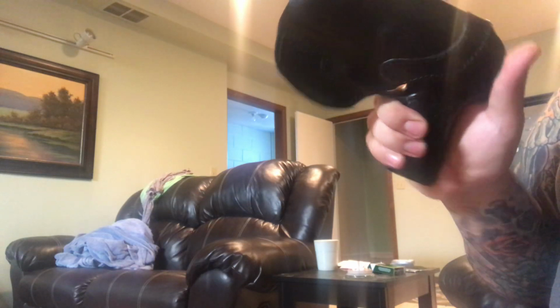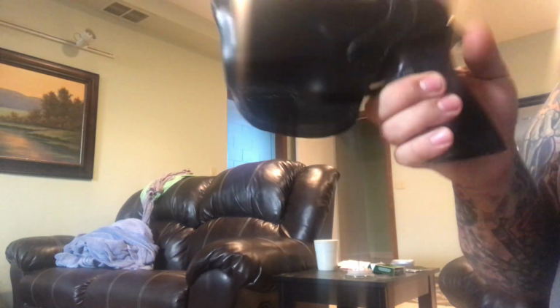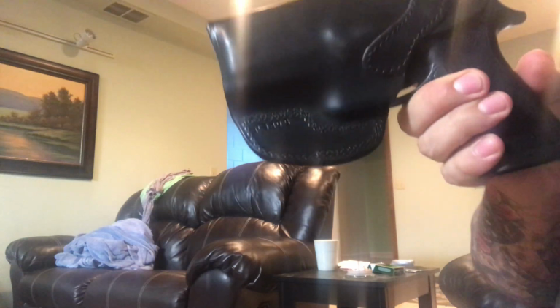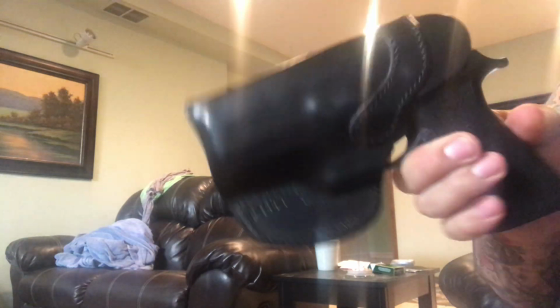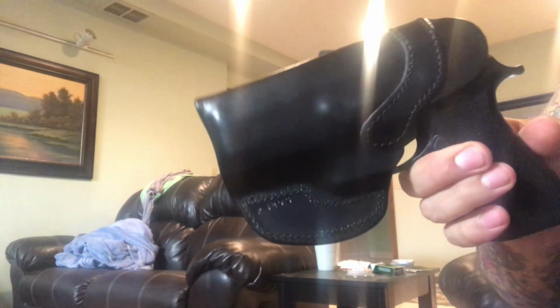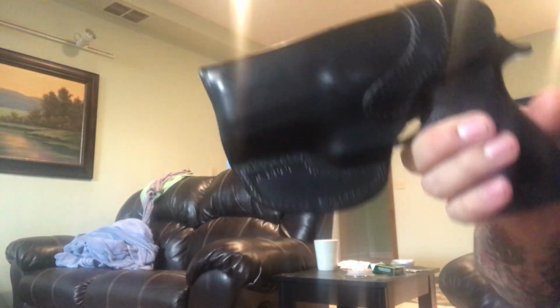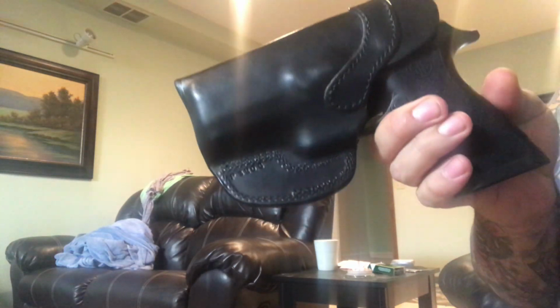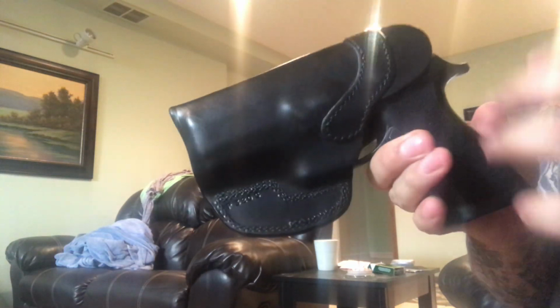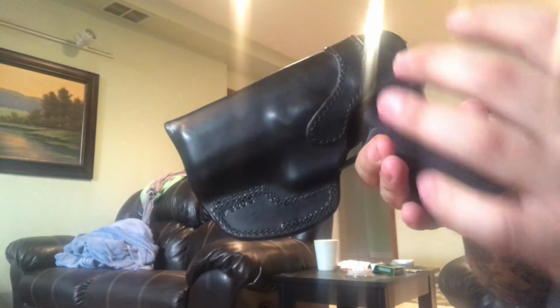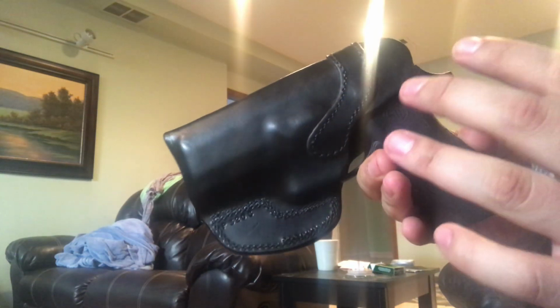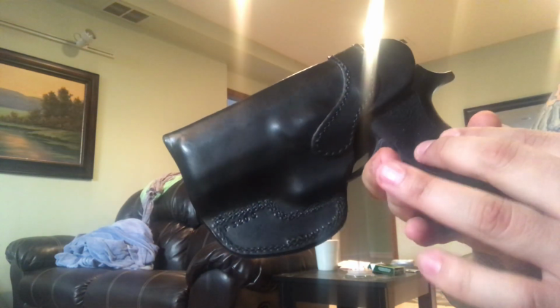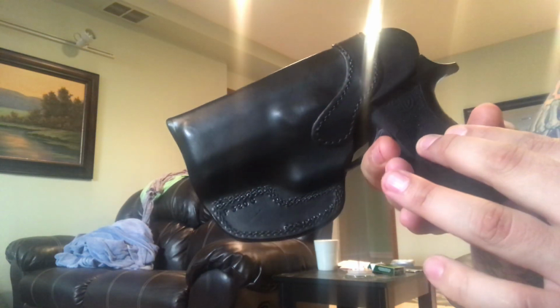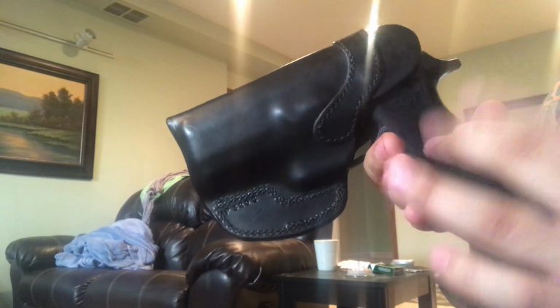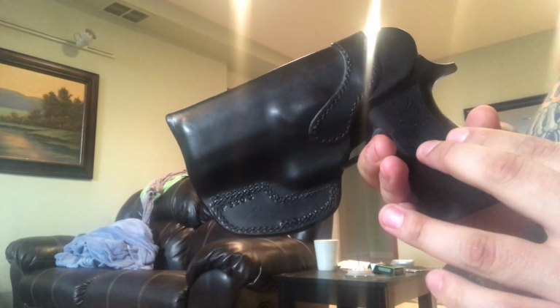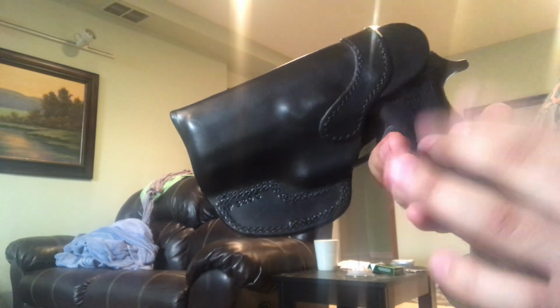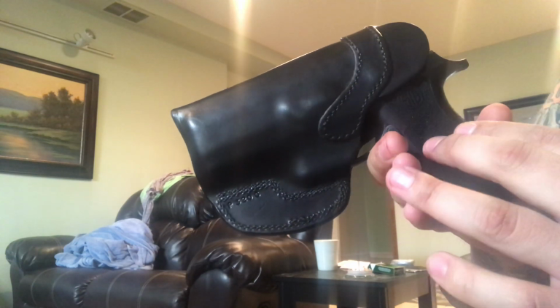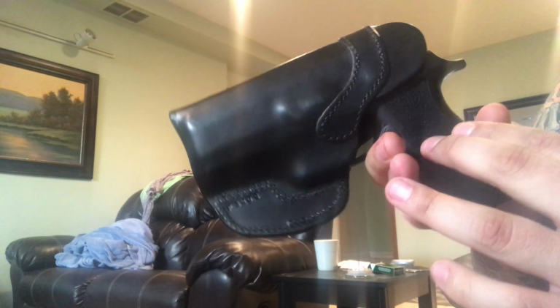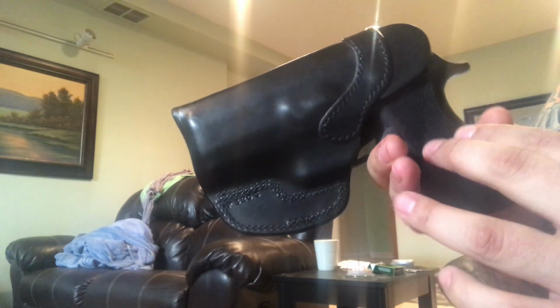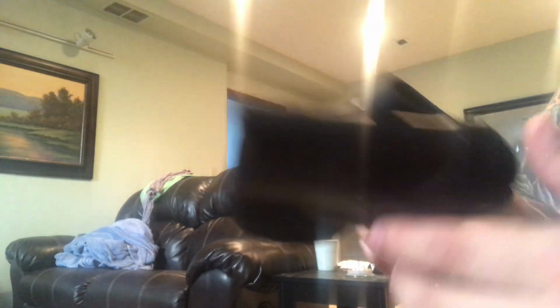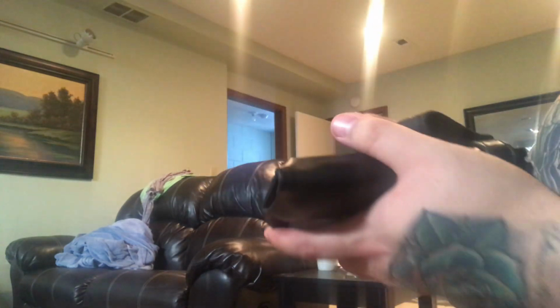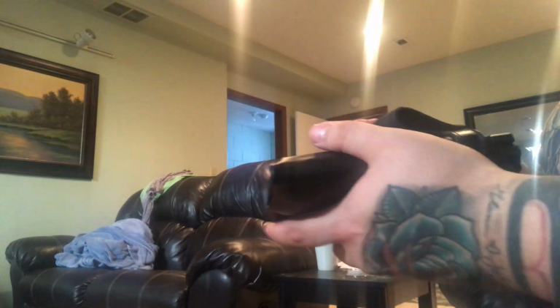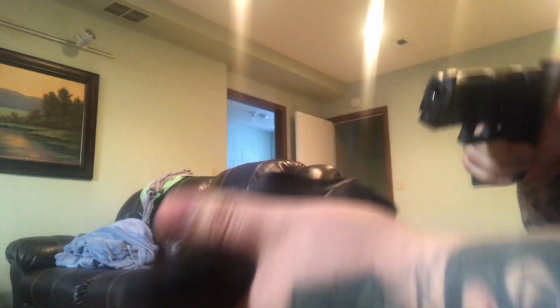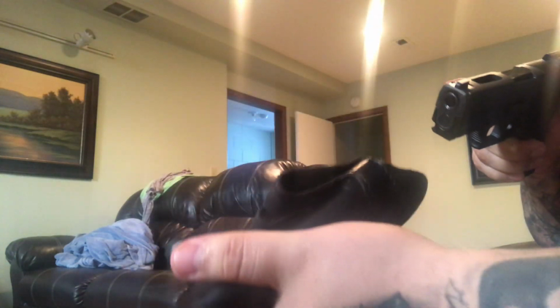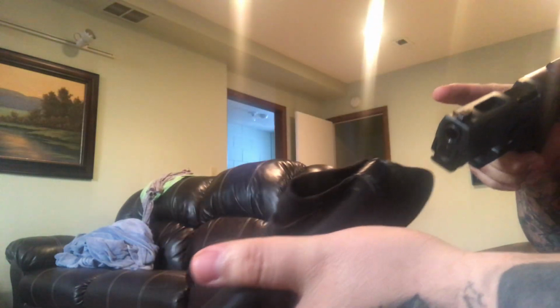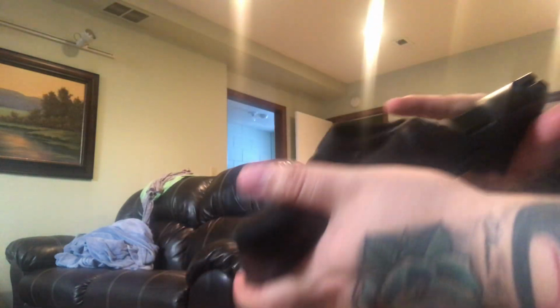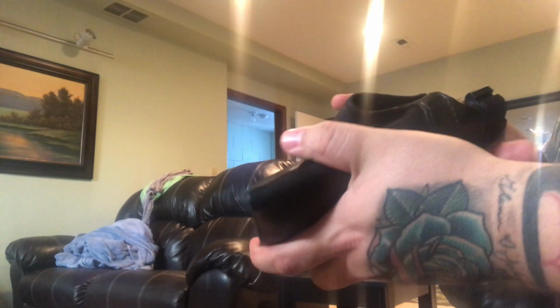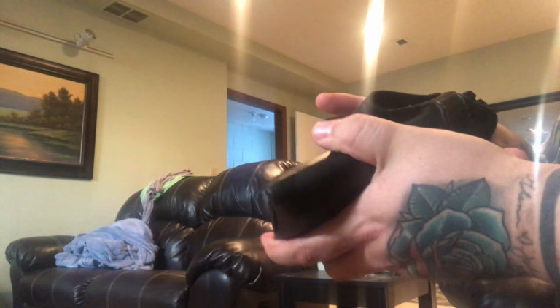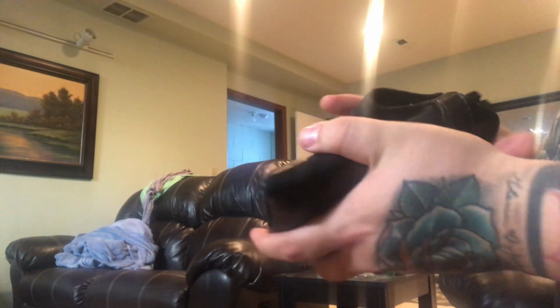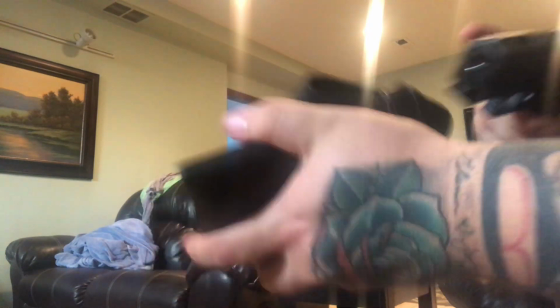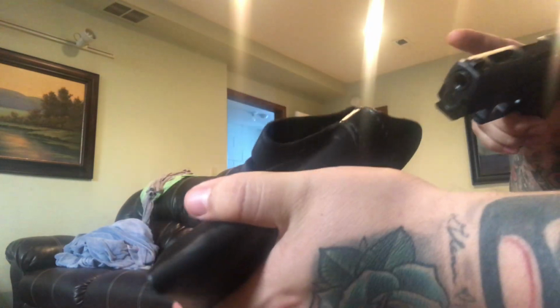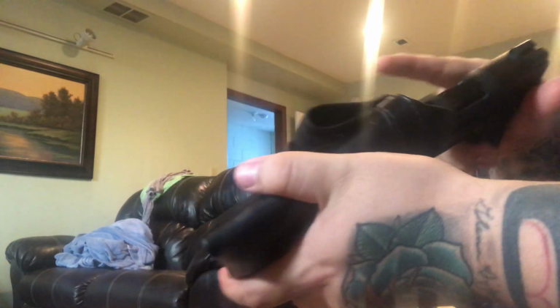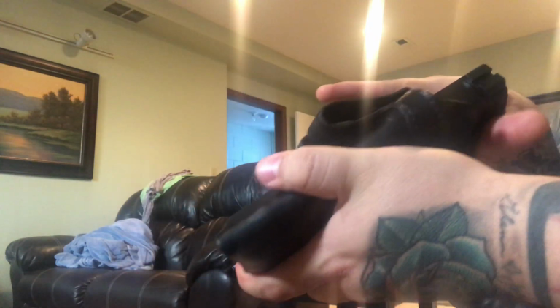The only downfall with Kramer is you could be waiting a few months for one of their holsters. I actually got lucky and got this off the secondary market while I was shopping for a holster for the X Carry. It's very smooth, very quiet.